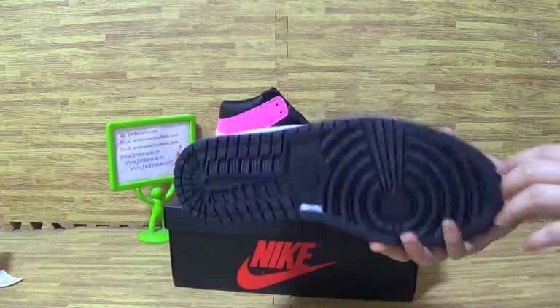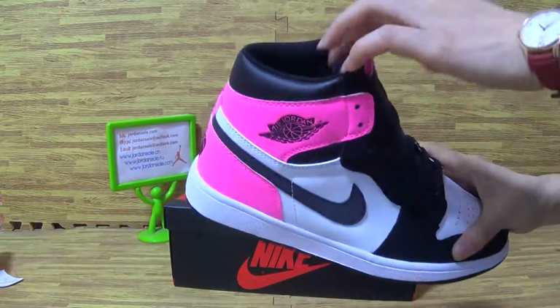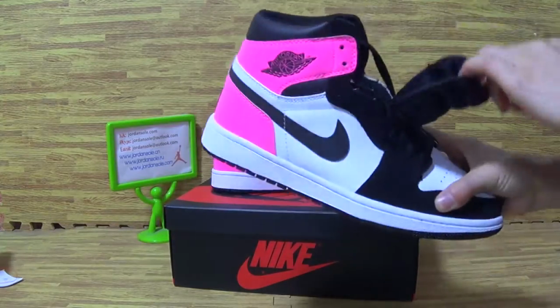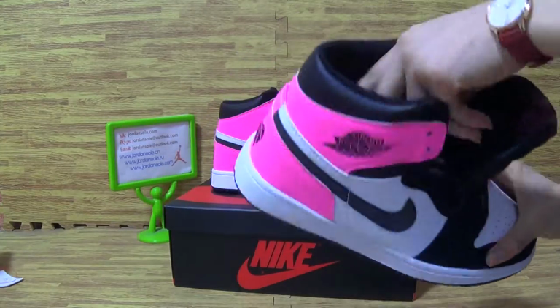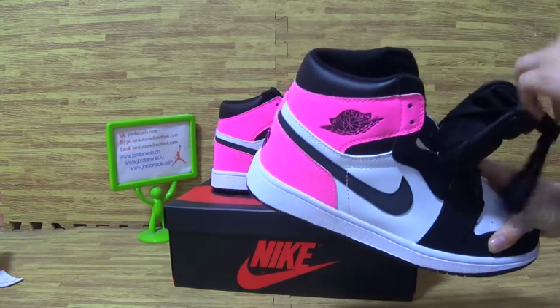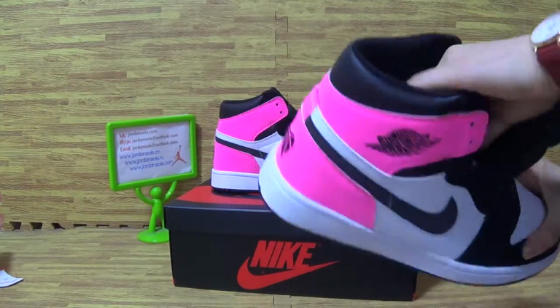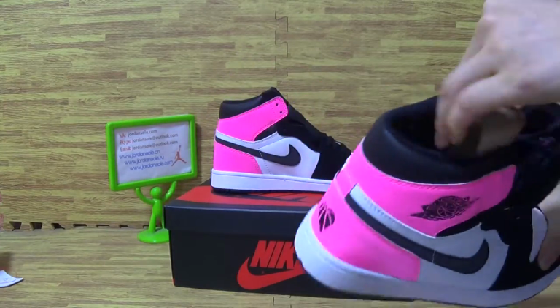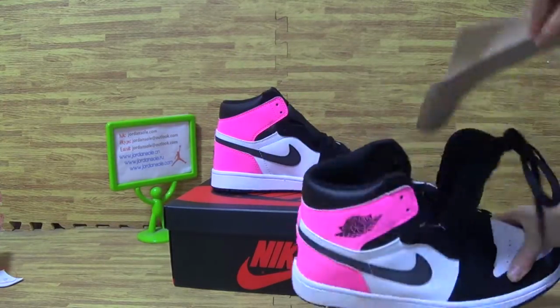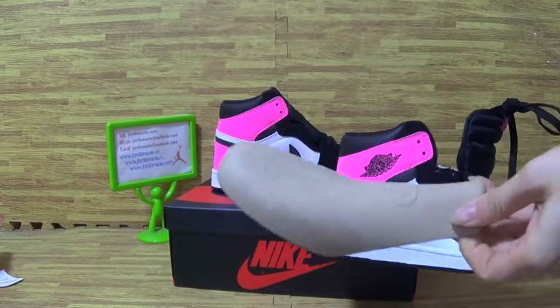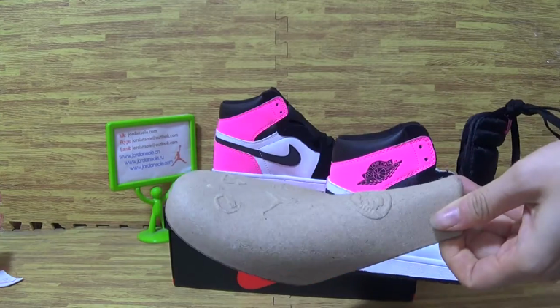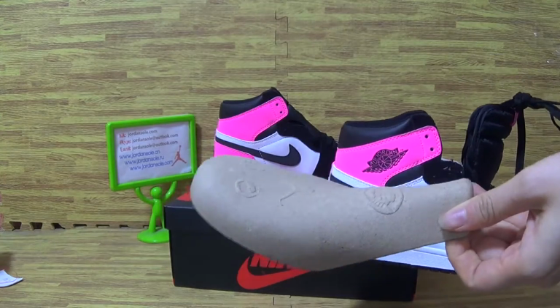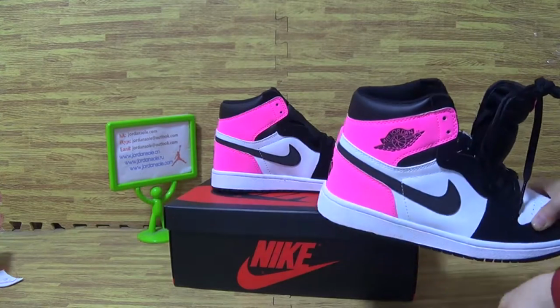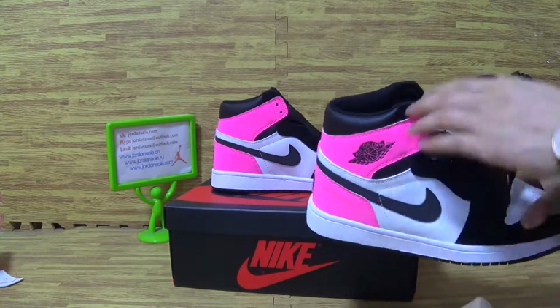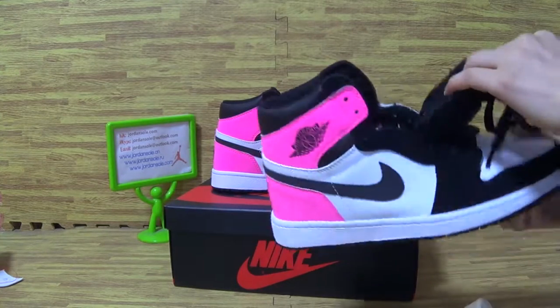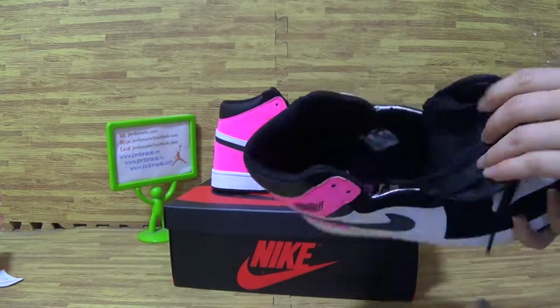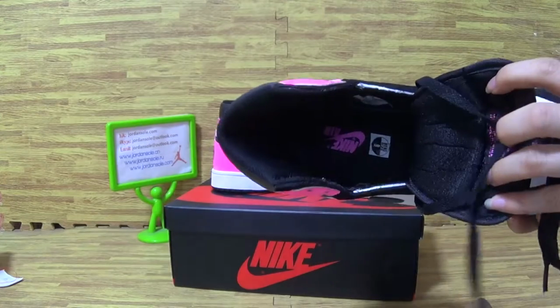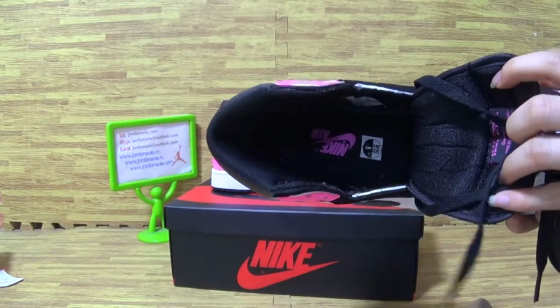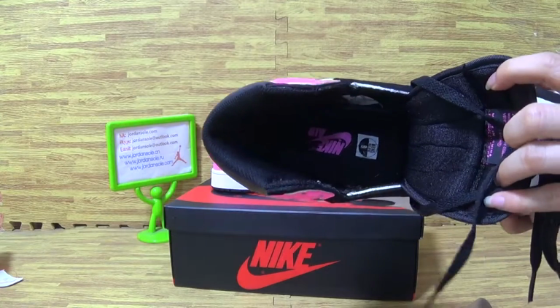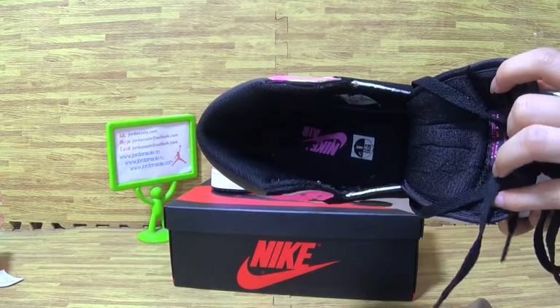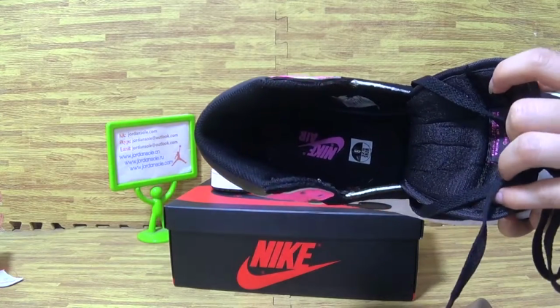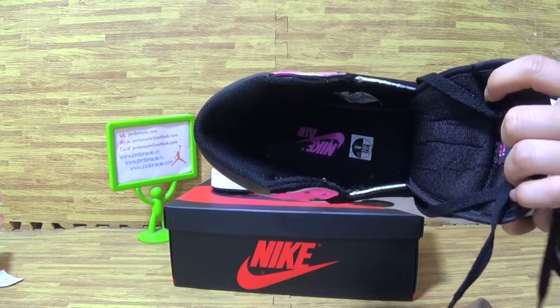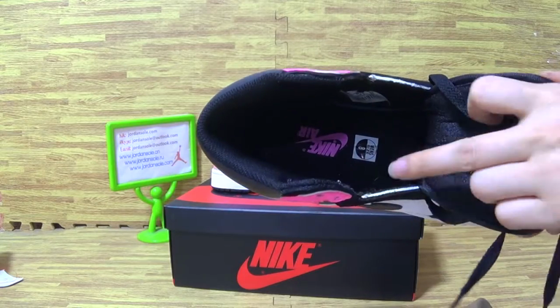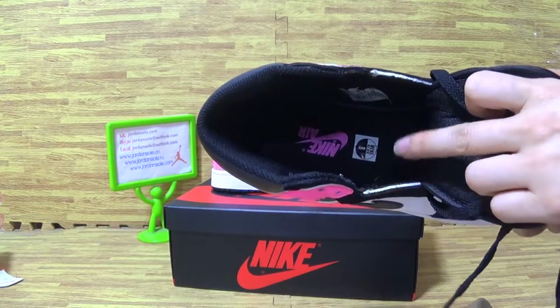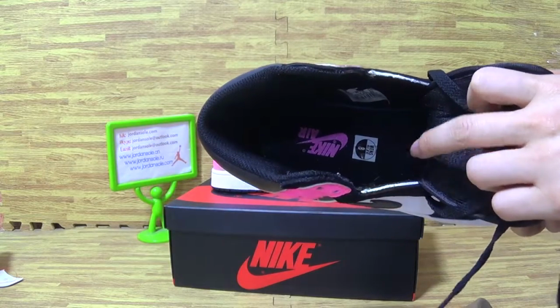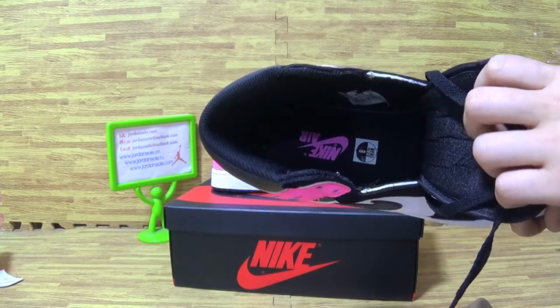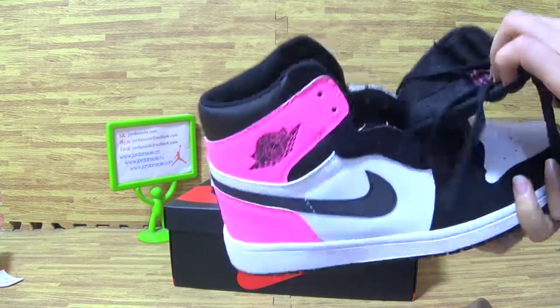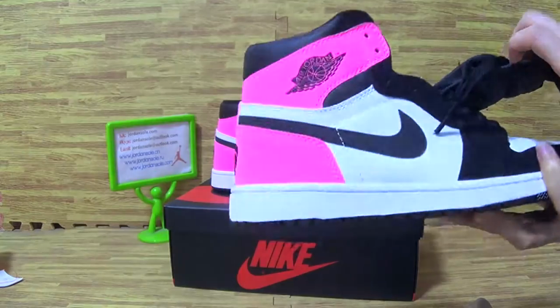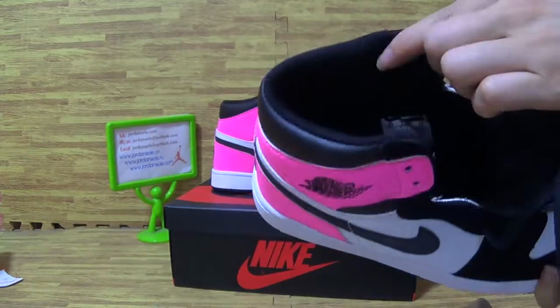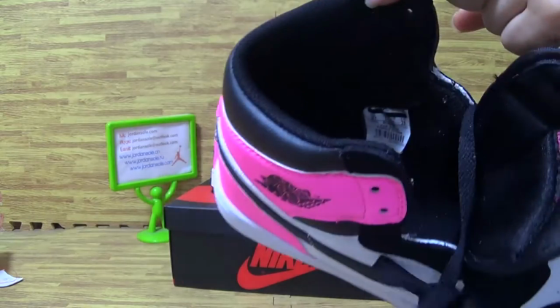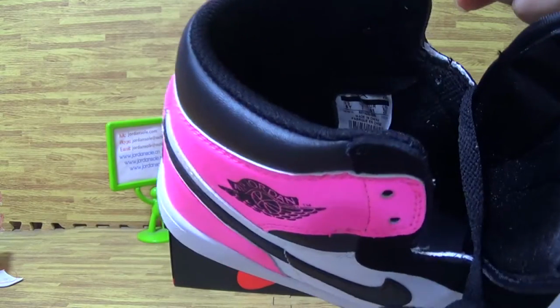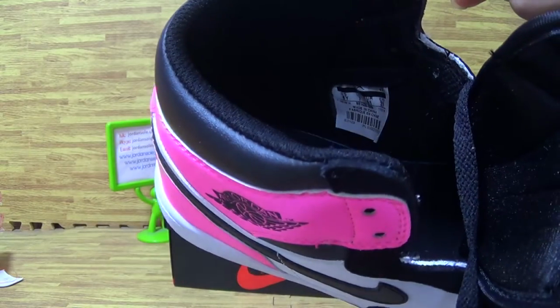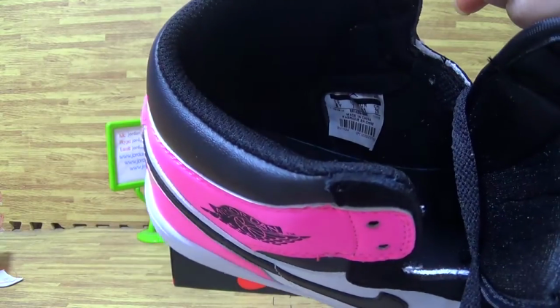Now let's have a look at the shoes inside. Also with paper shoe tree. Insole is also Nike logo. And the size tag with size information.